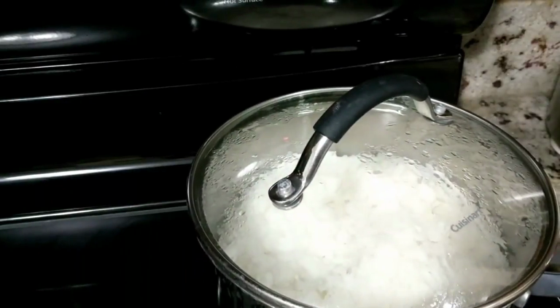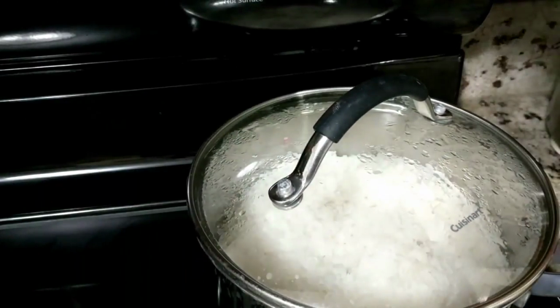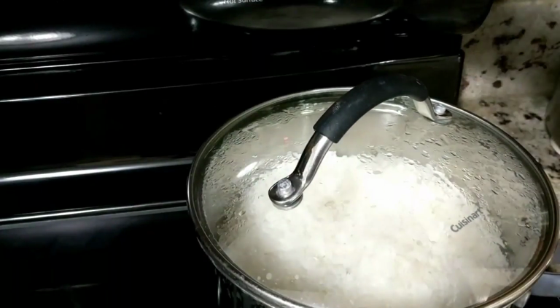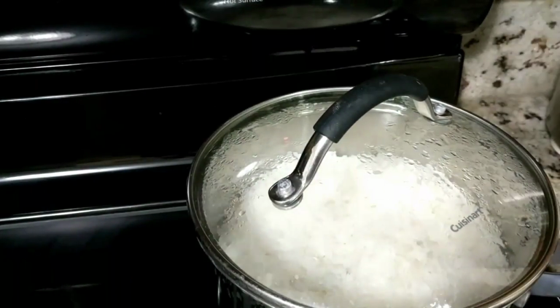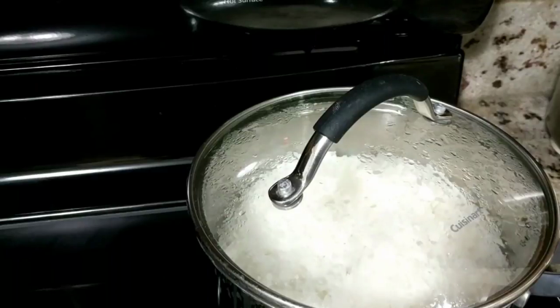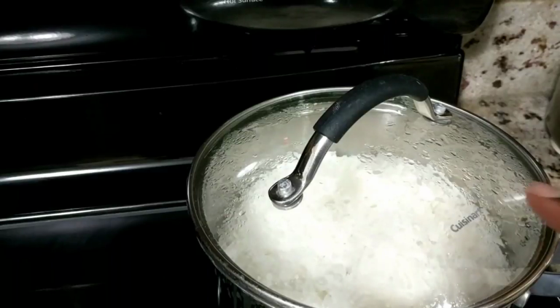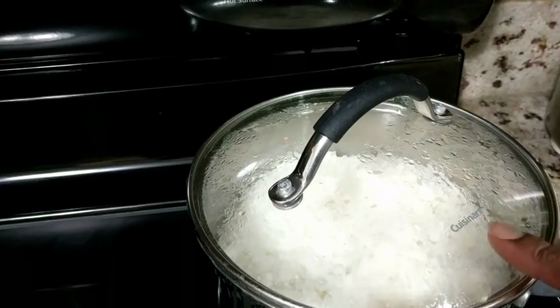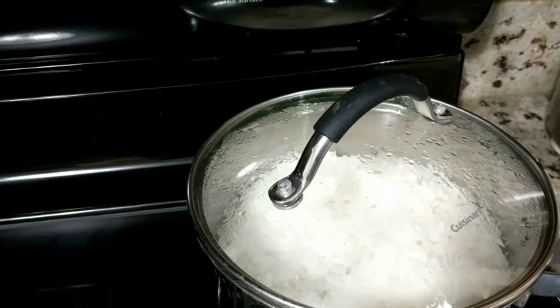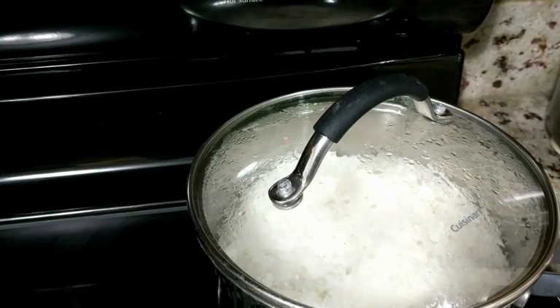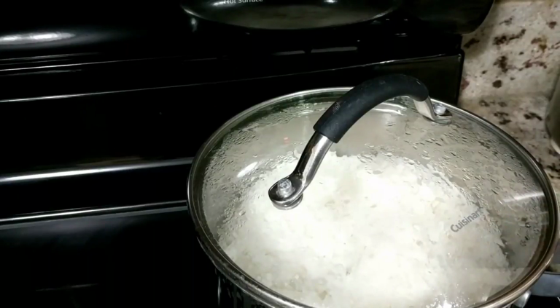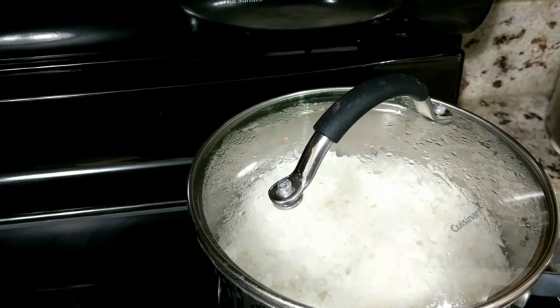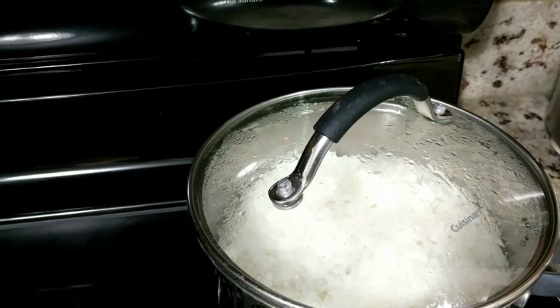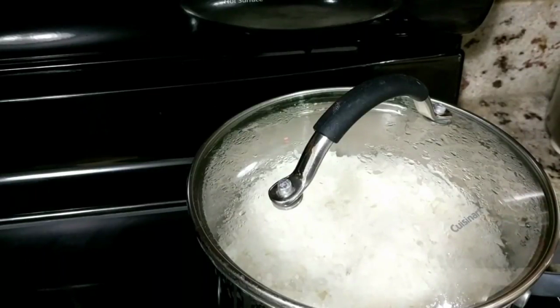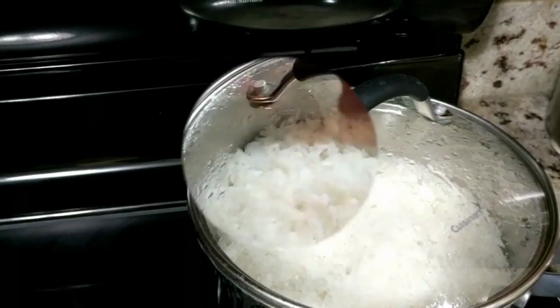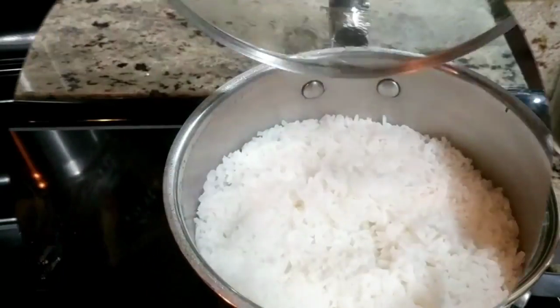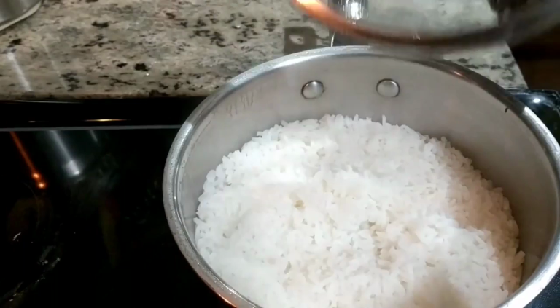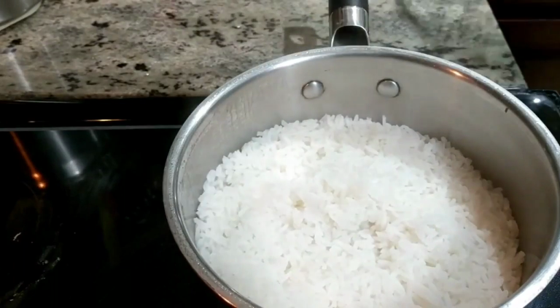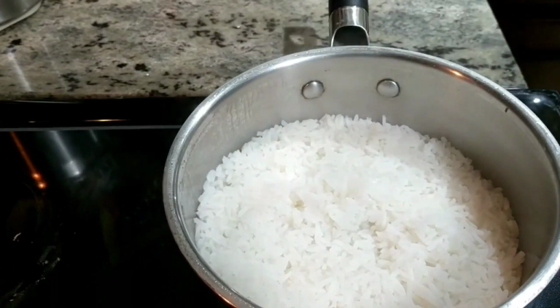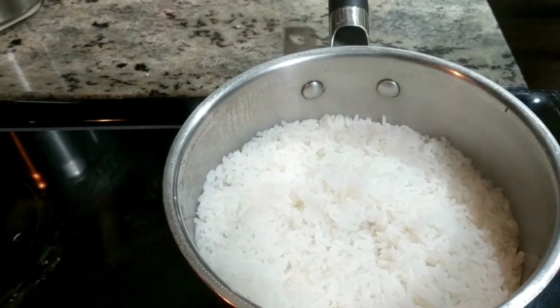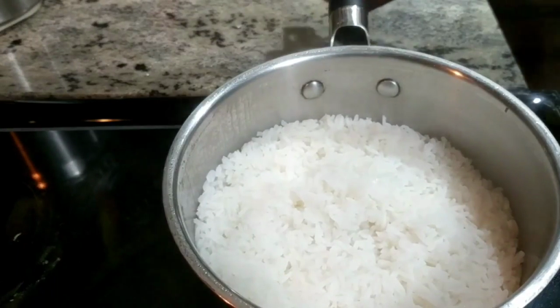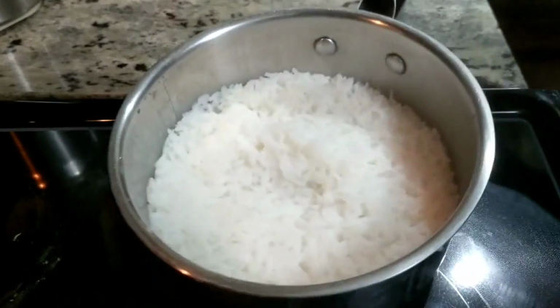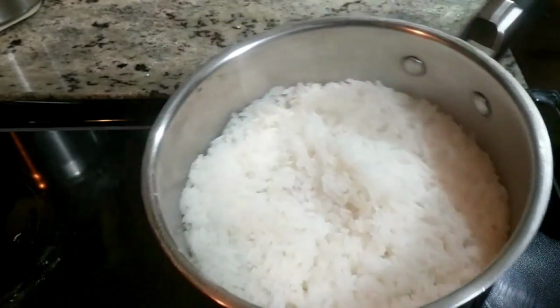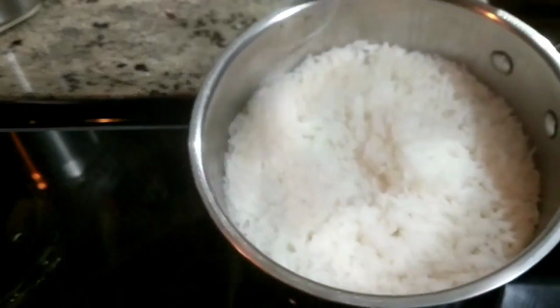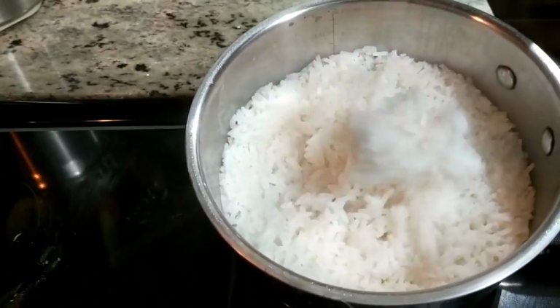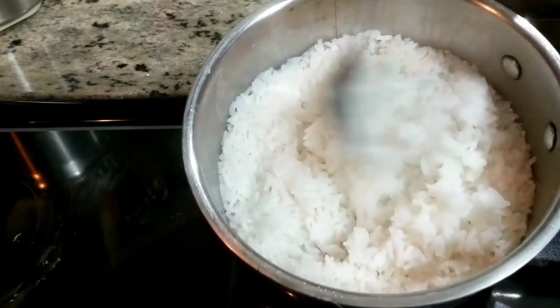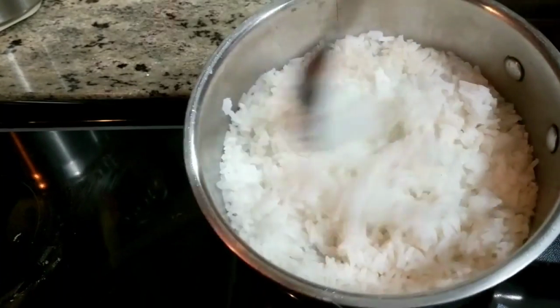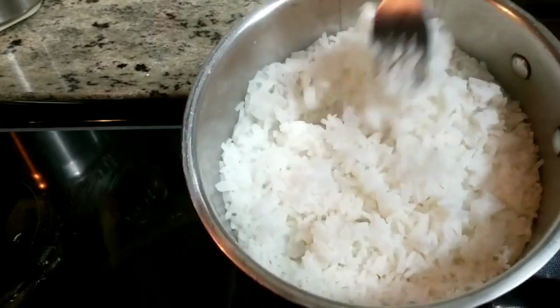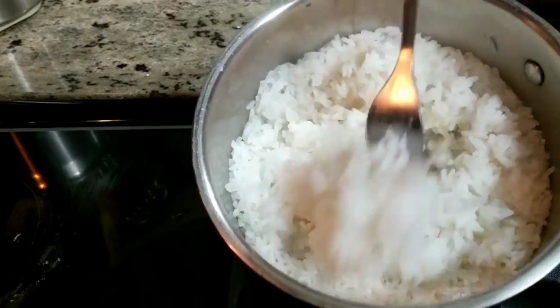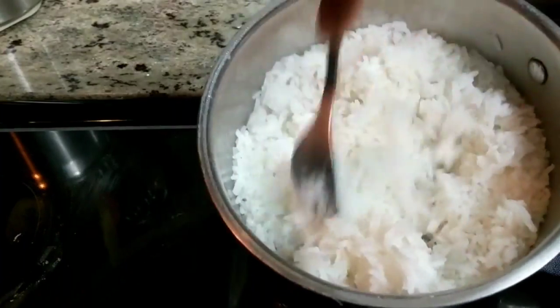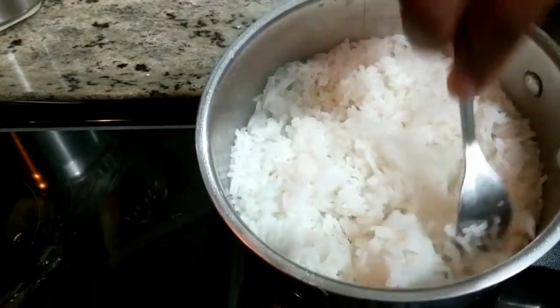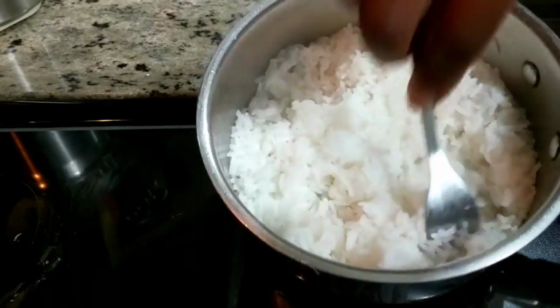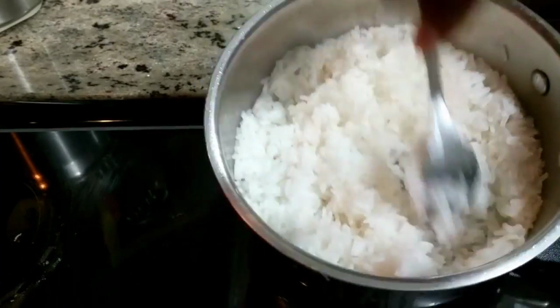15 minutes later, just leave it closed, turn off the heat, and let this sit for five minutes. After that you can open up your rice, get your fork, and just give it a fluff.